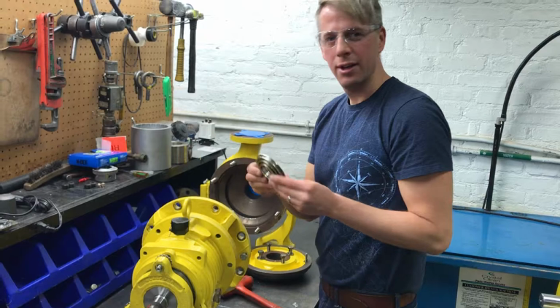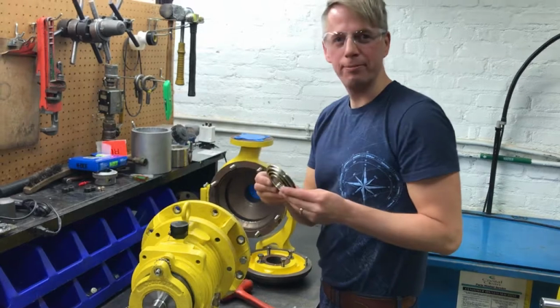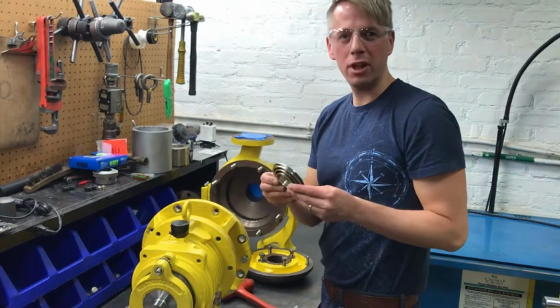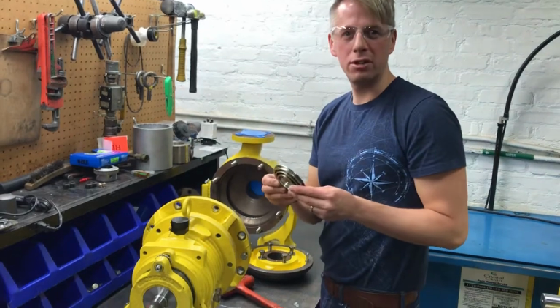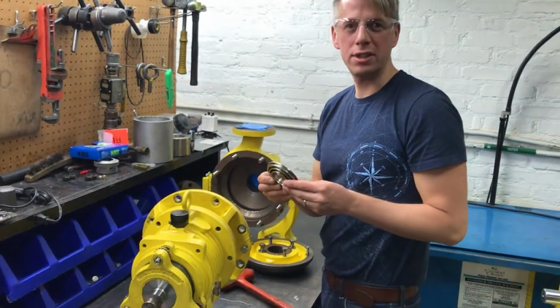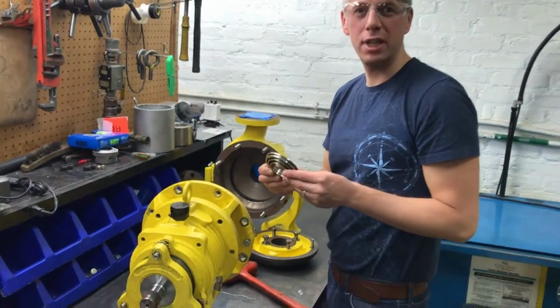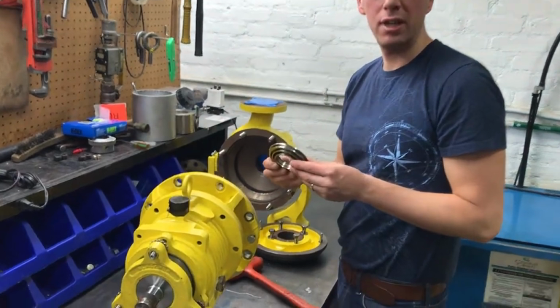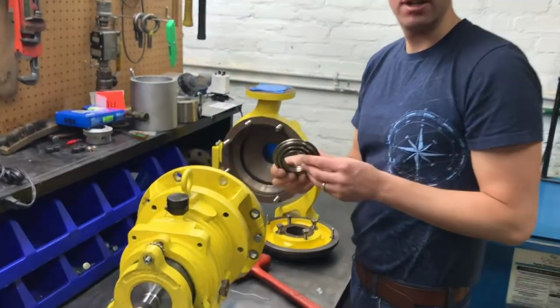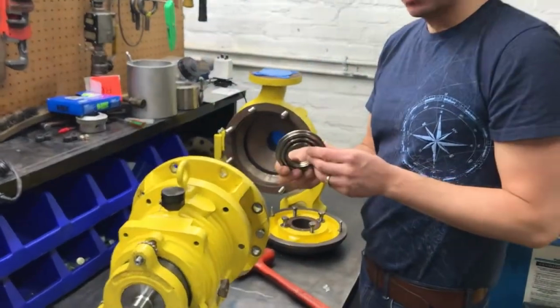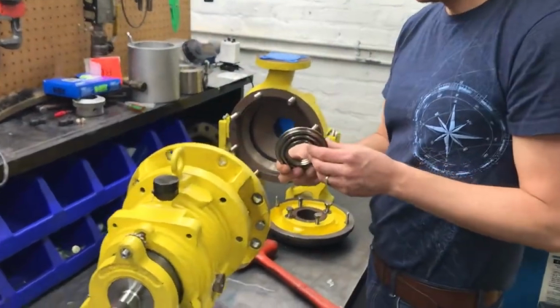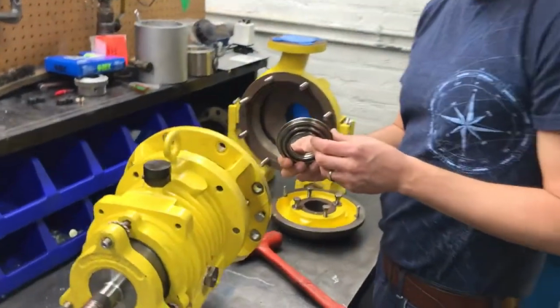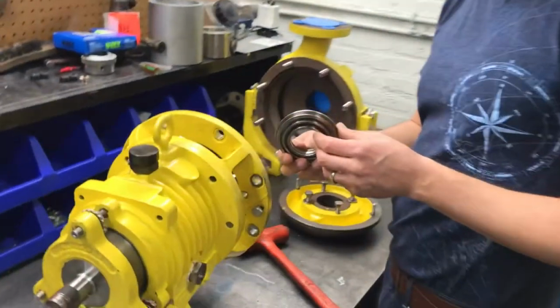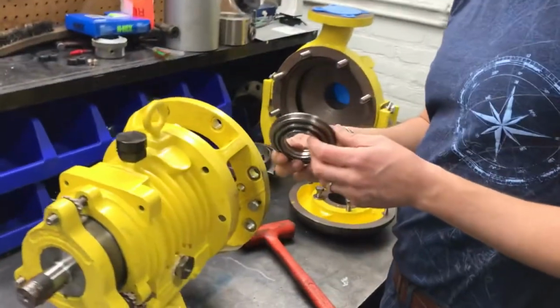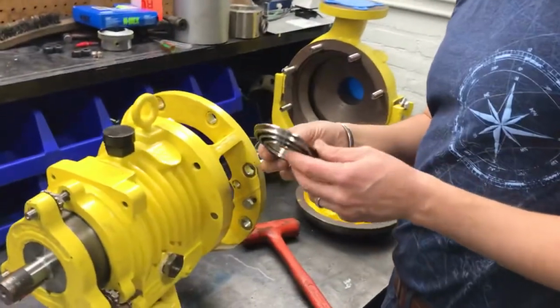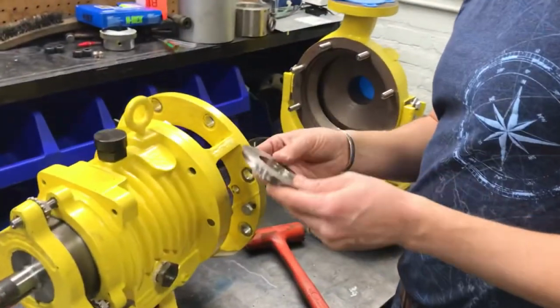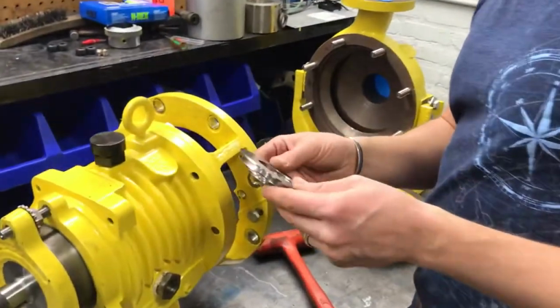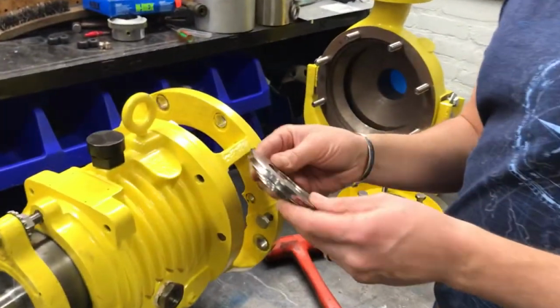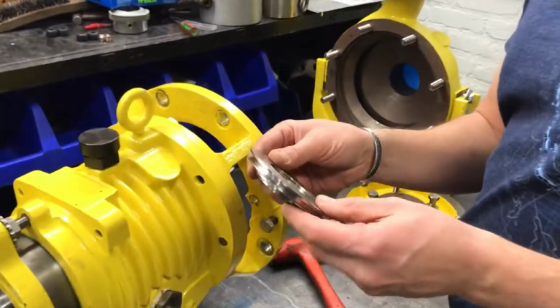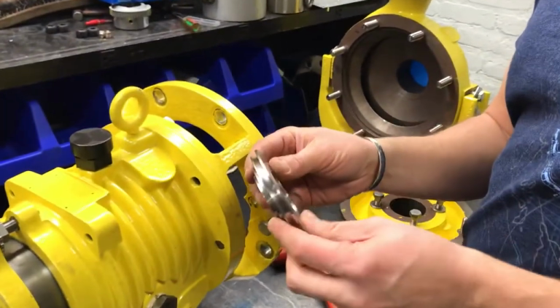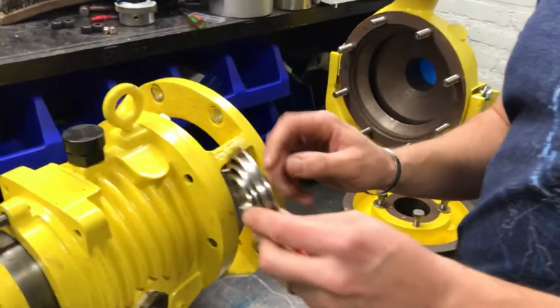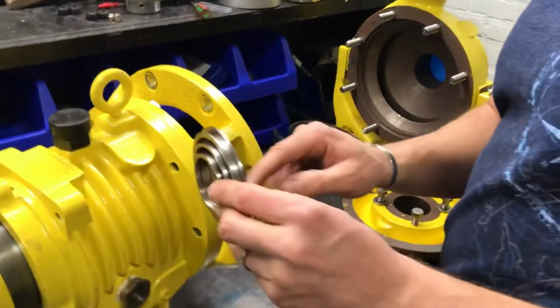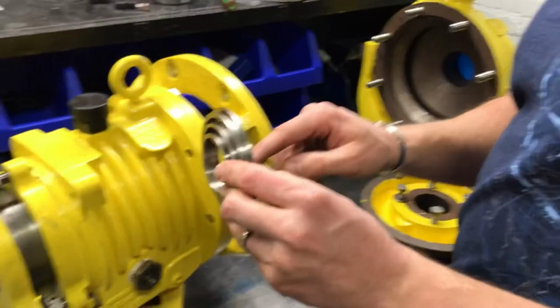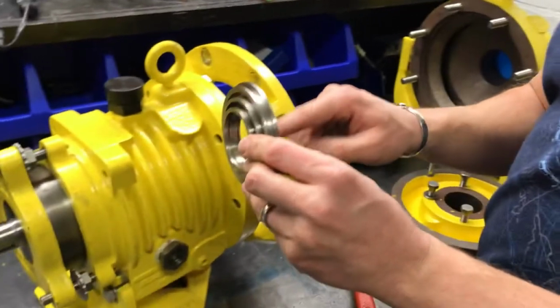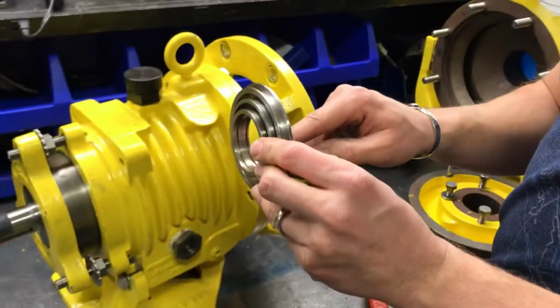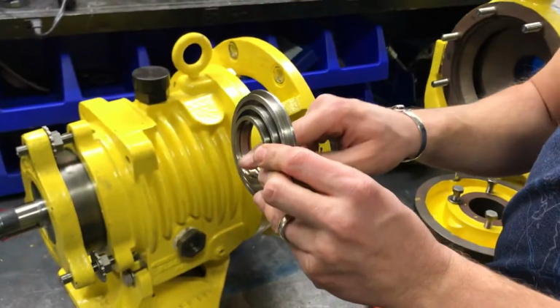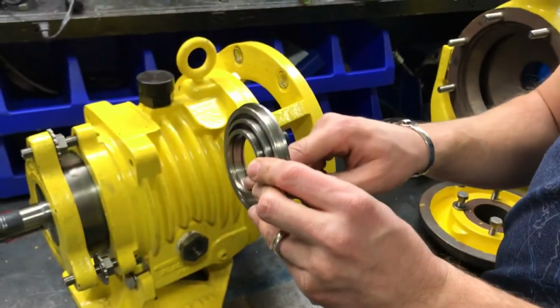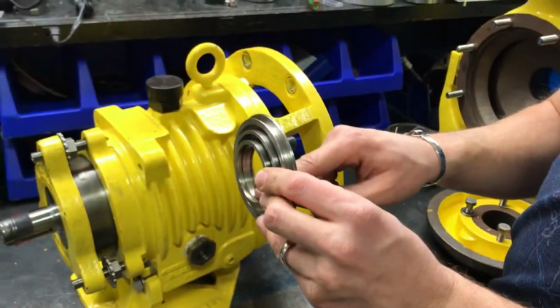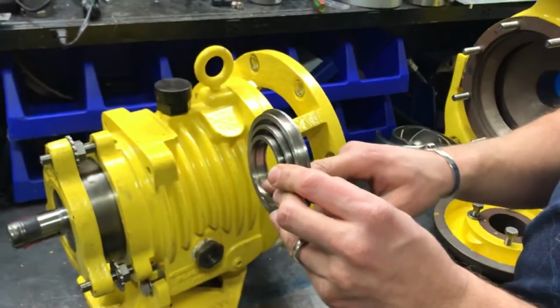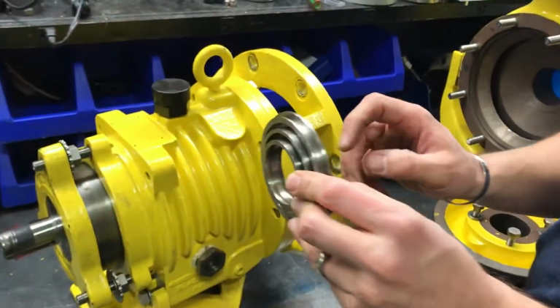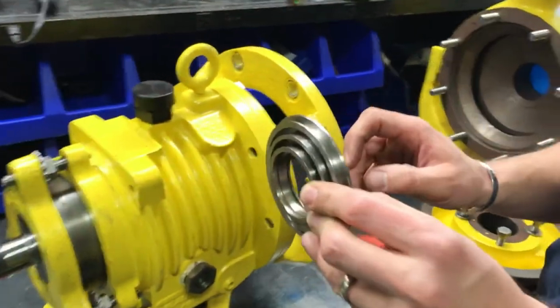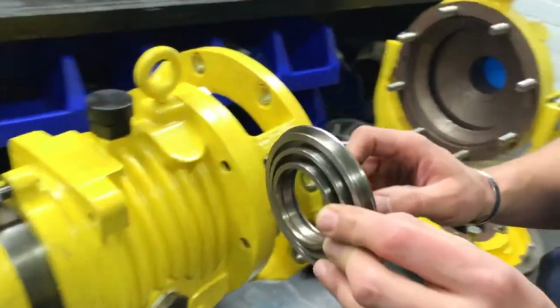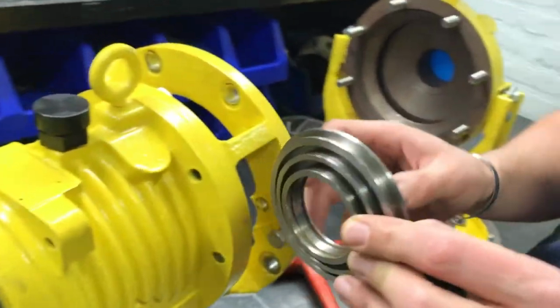Here is the labyrinth seal — the rotating labyrinth seal. I don't have O-rings shown in this one, but yours will.